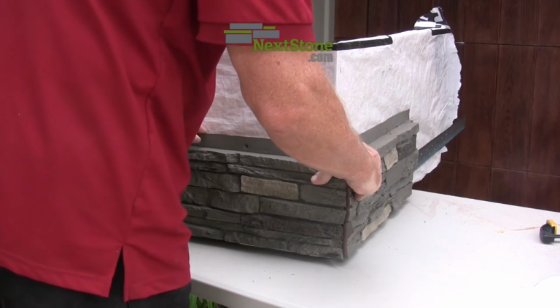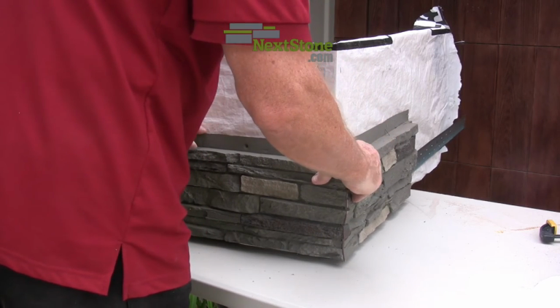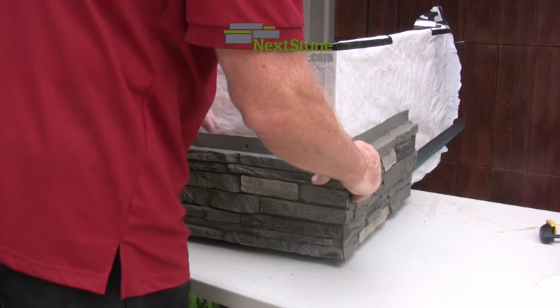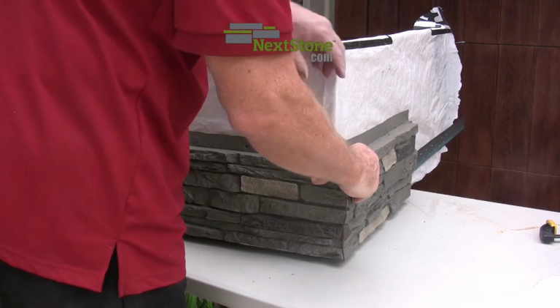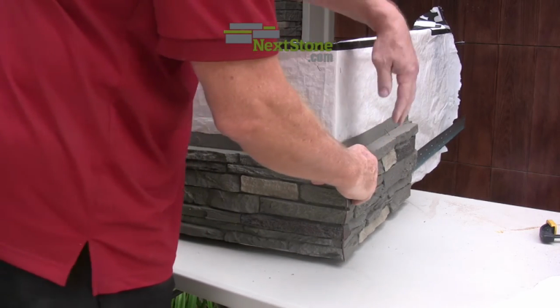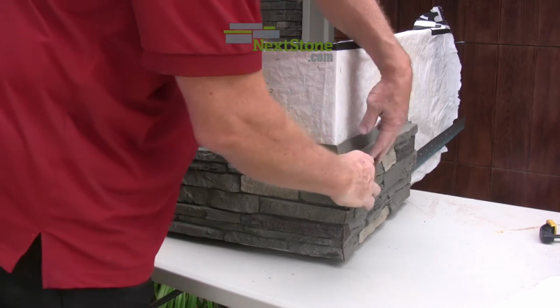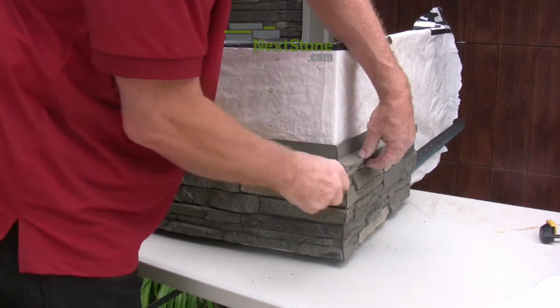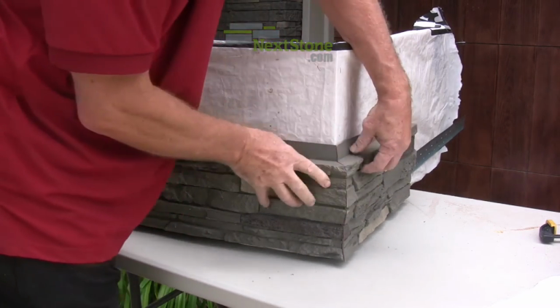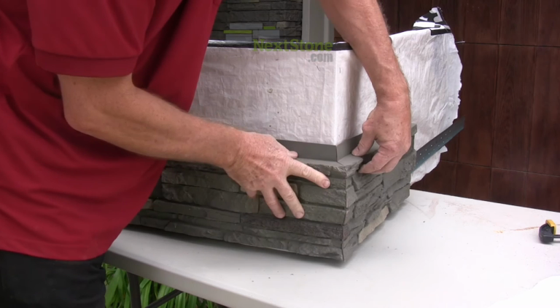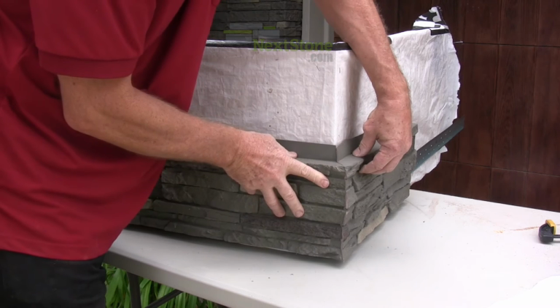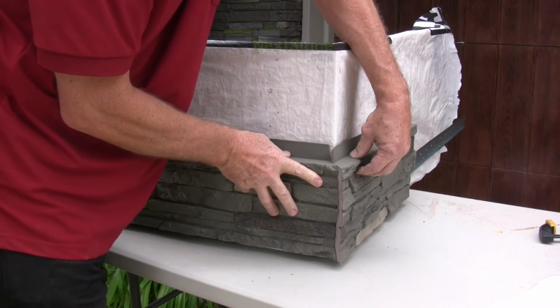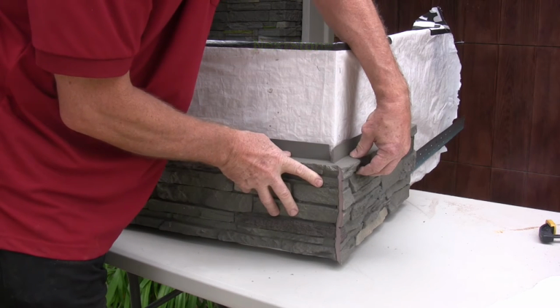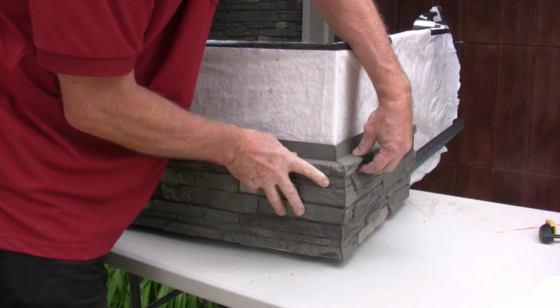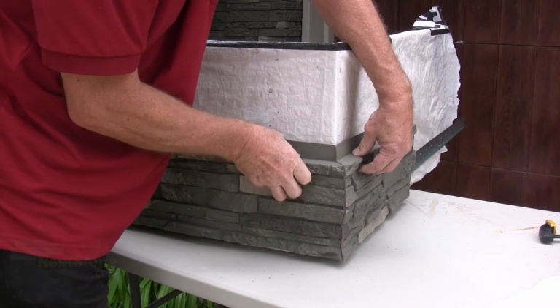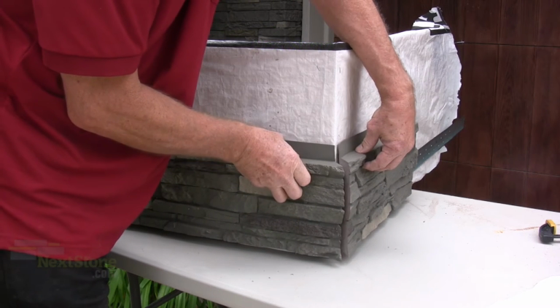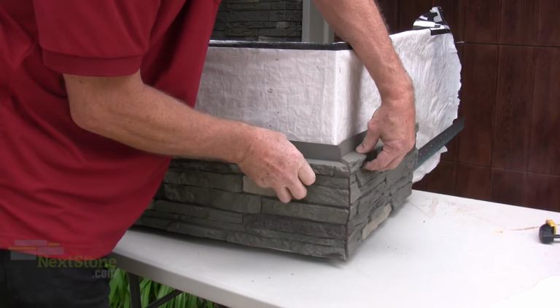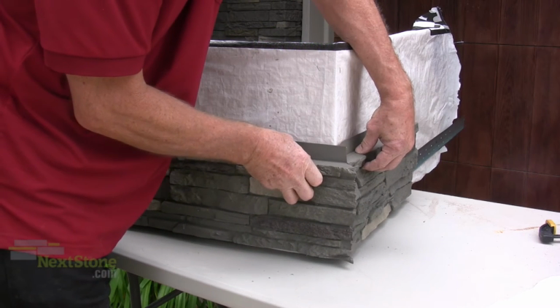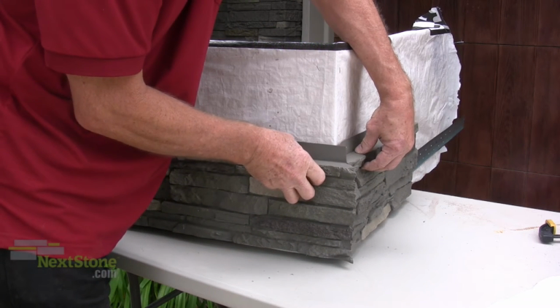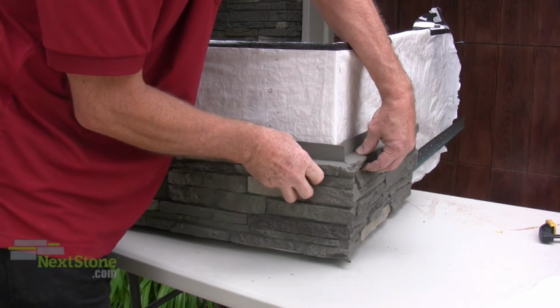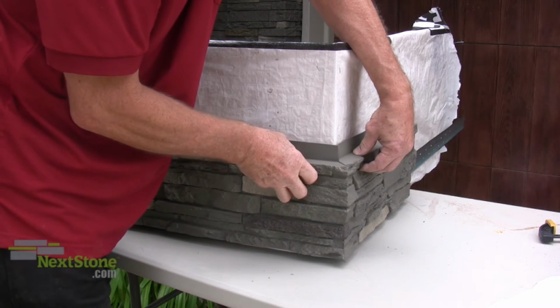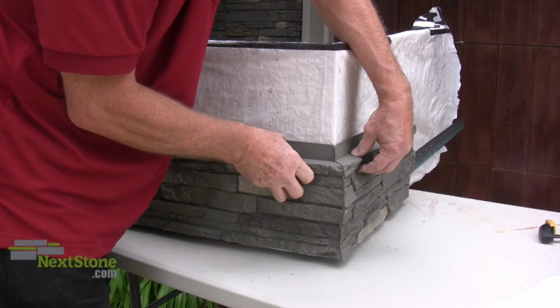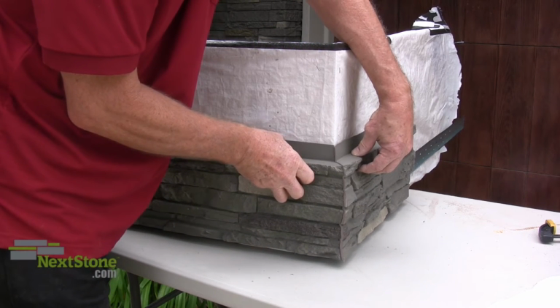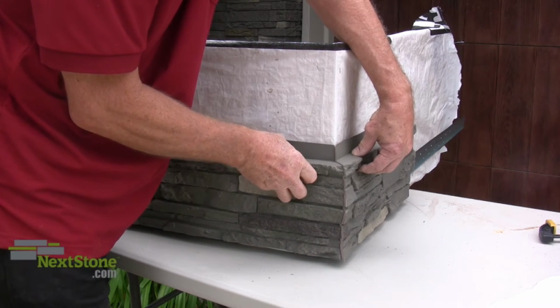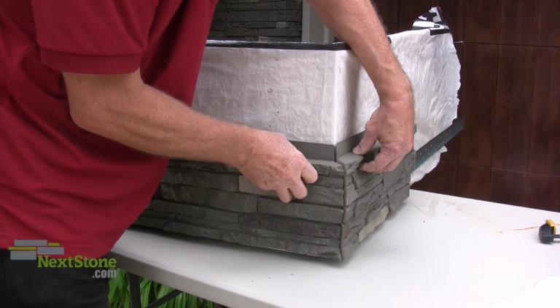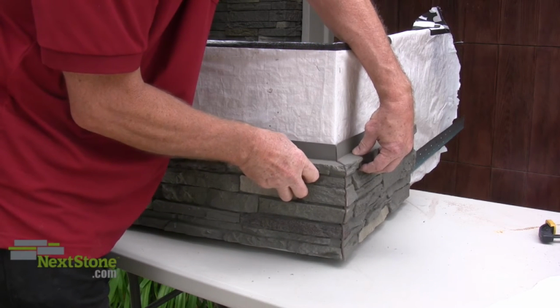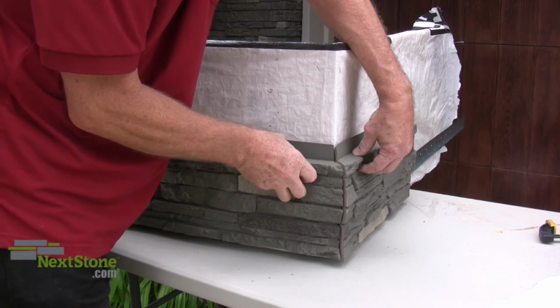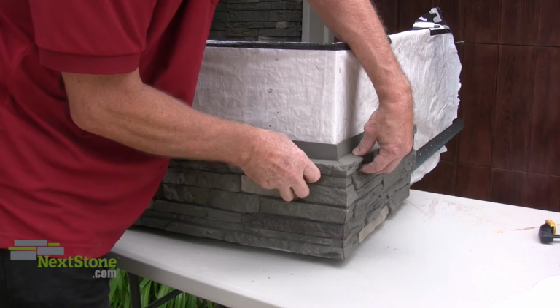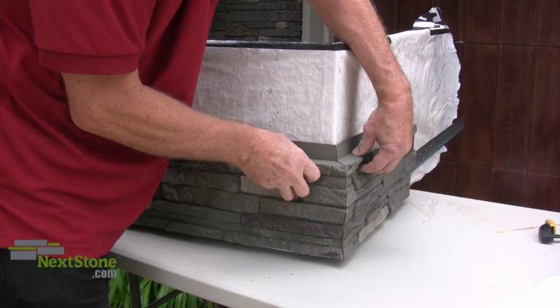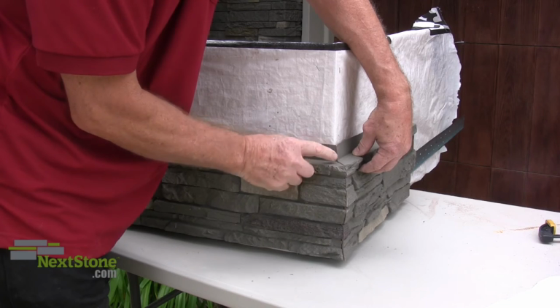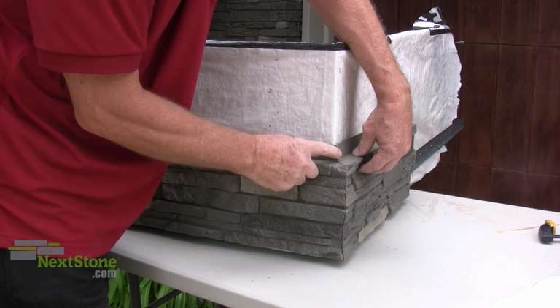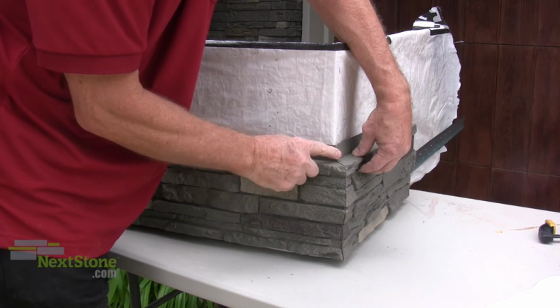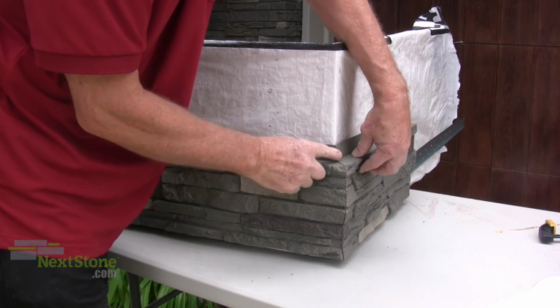Dry fit the corners together. You can see that the panels can slide against each other at the corner, so make sure the edges of the corners are perfectly aligned.